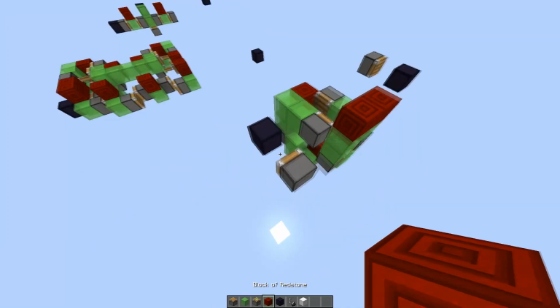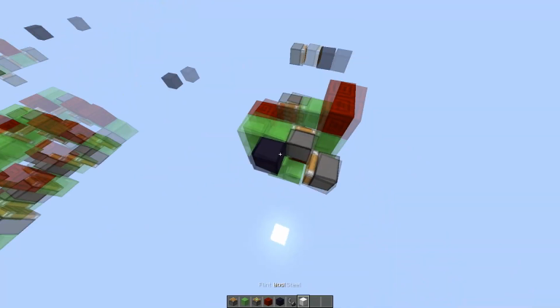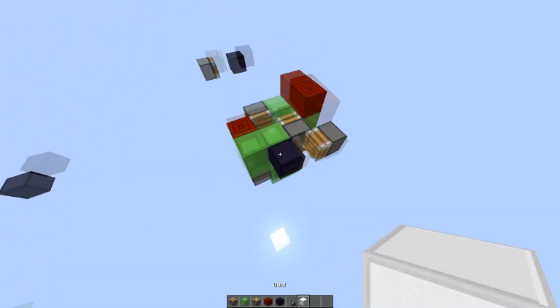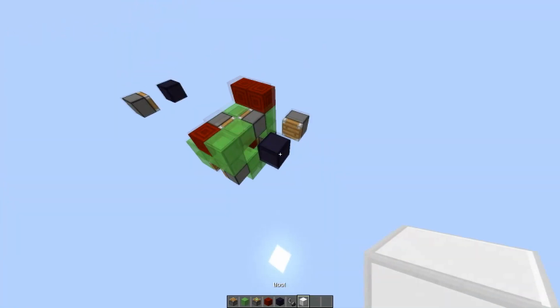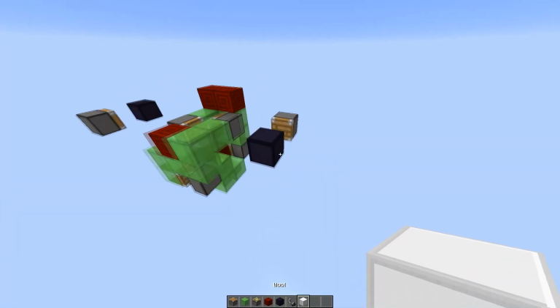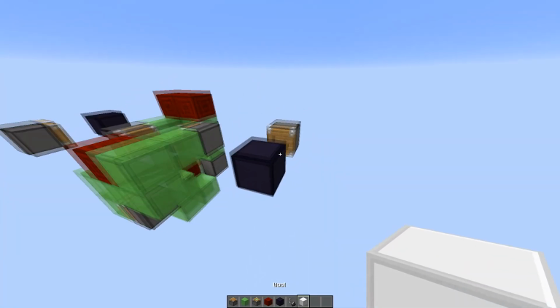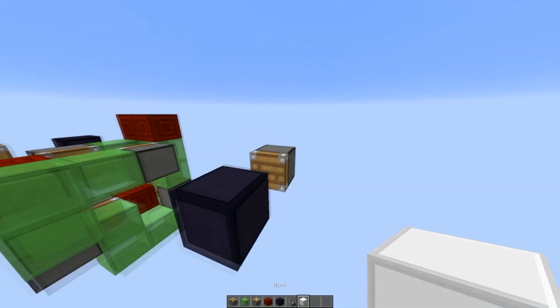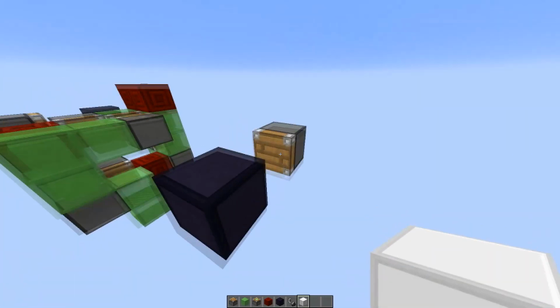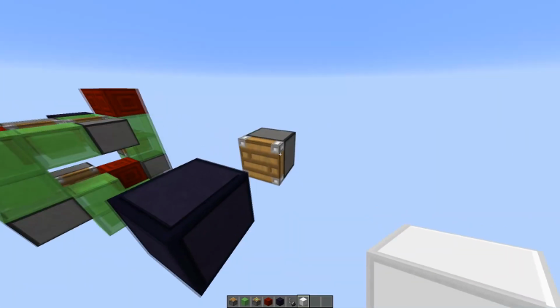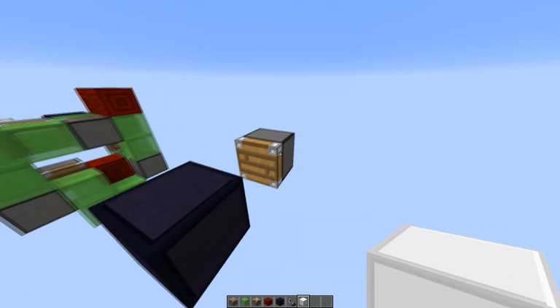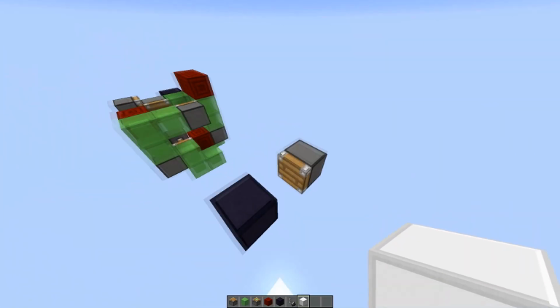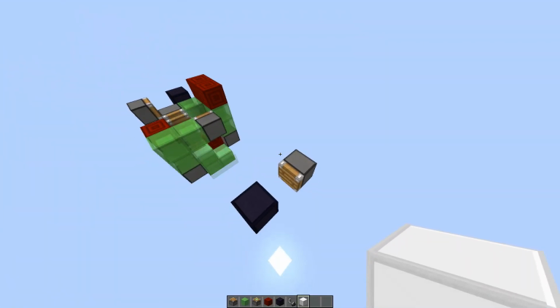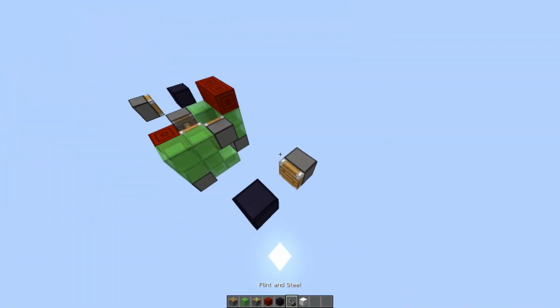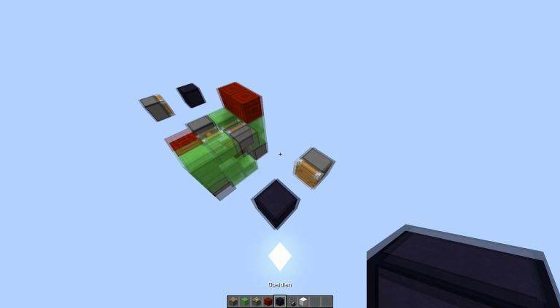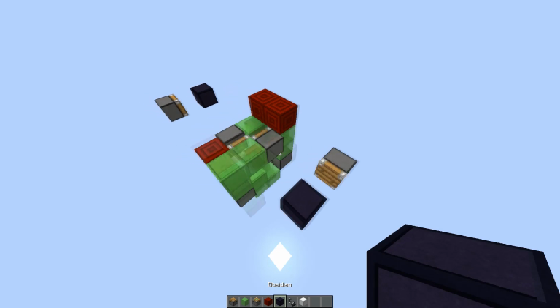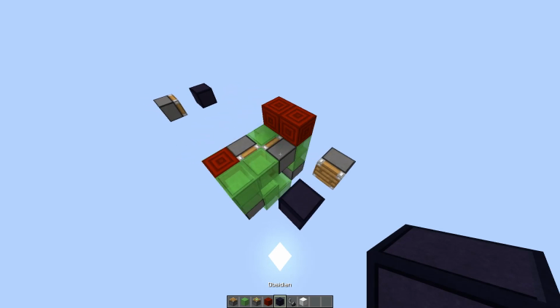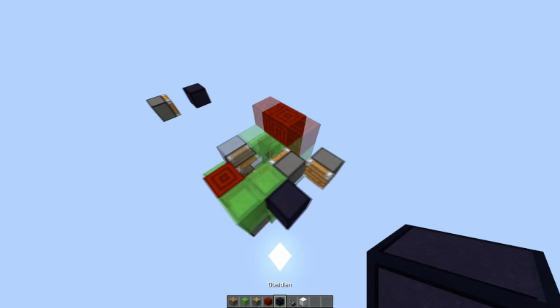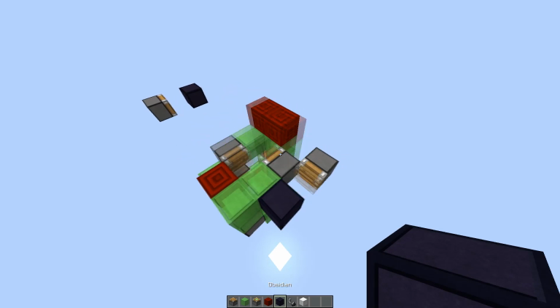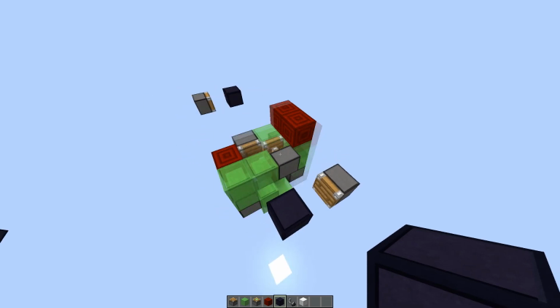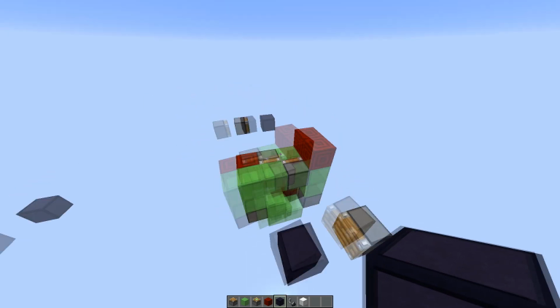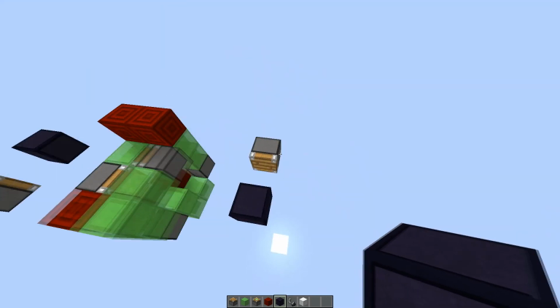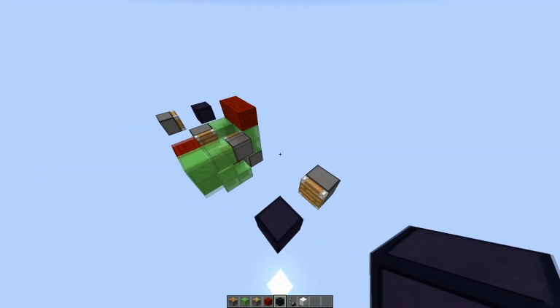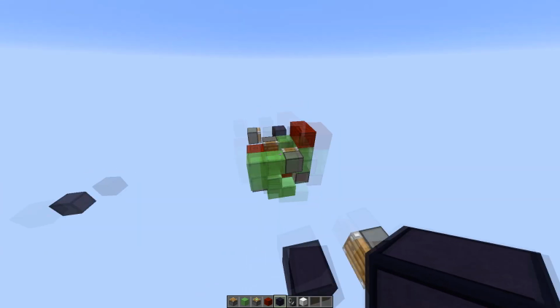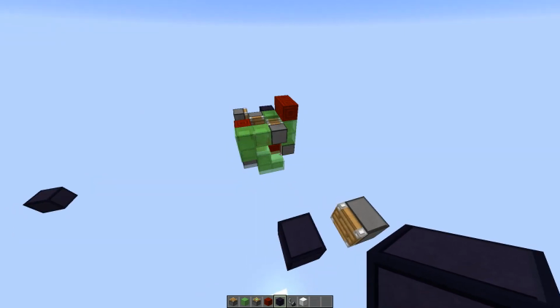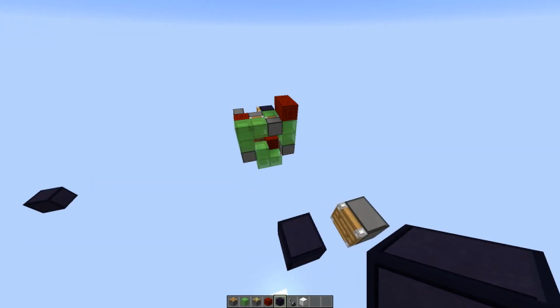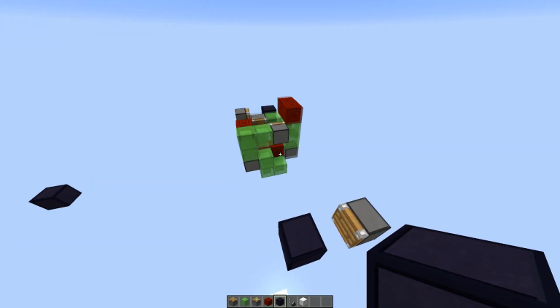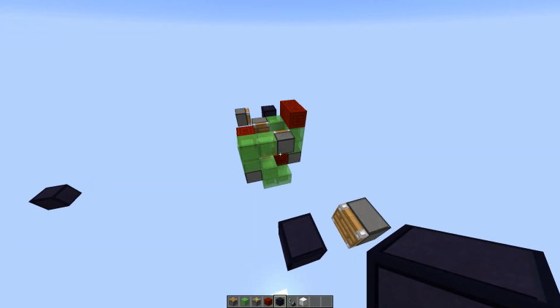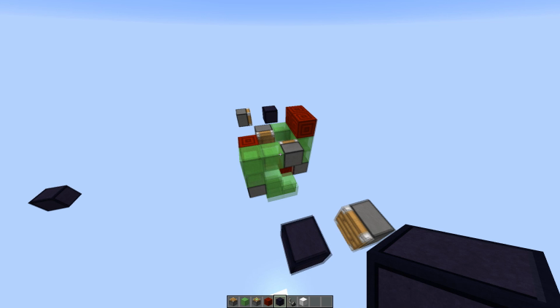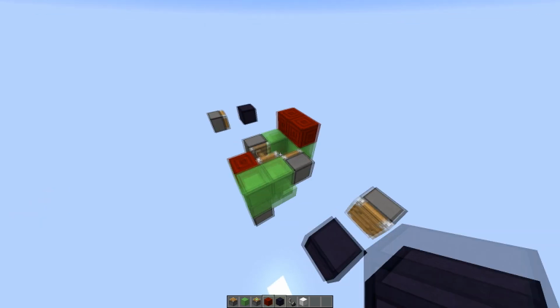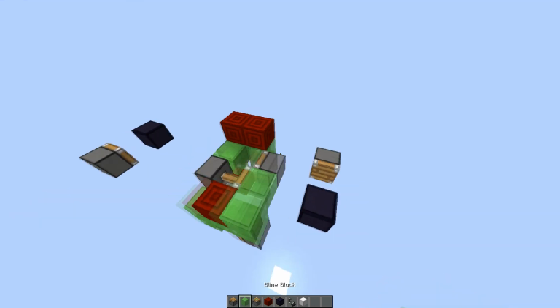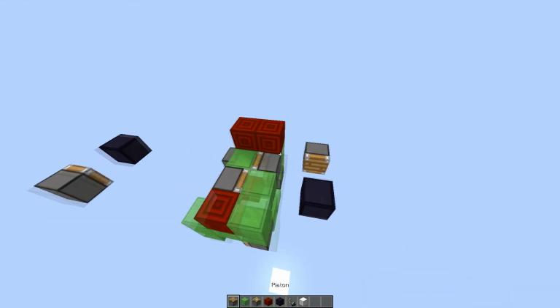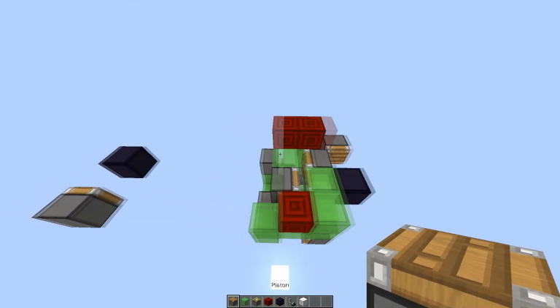This isn't exactly what we want though, because you need a piston somewhere to make it turn around. Obviously we want that to be attached to the flying machine, so you don't need it to be stationary somewhere.